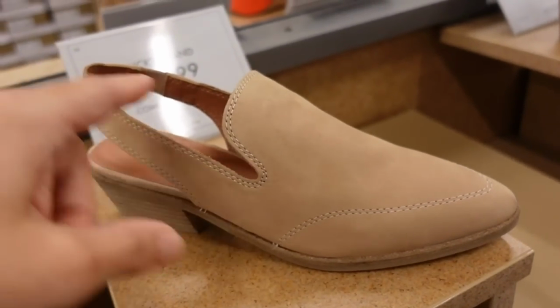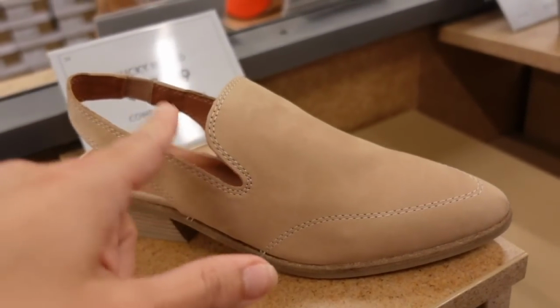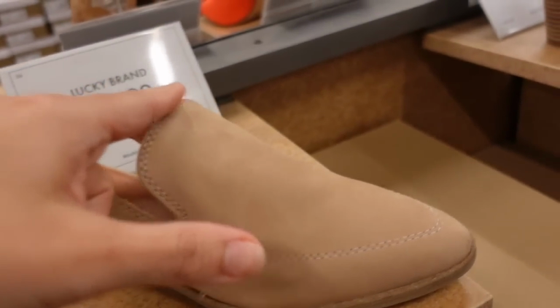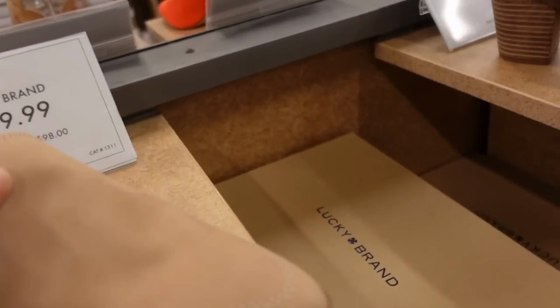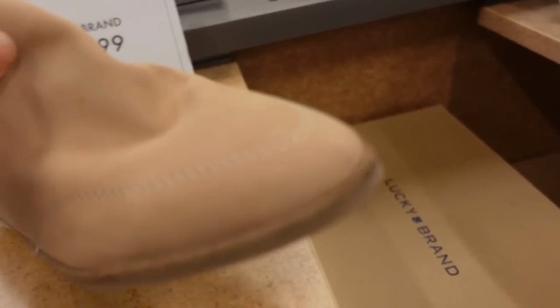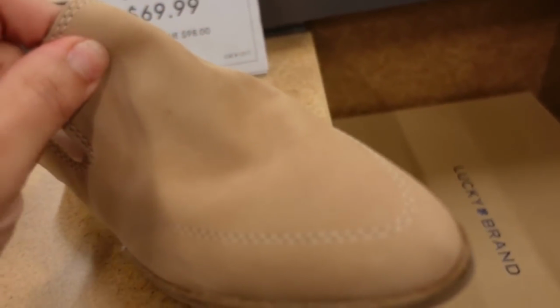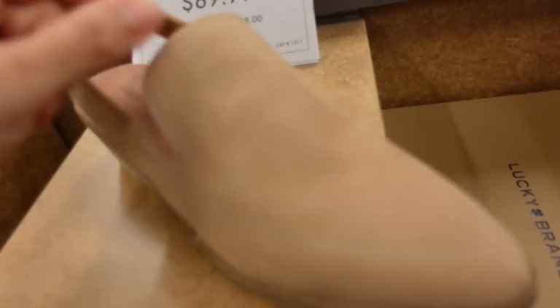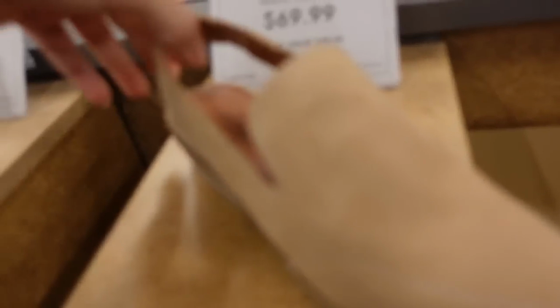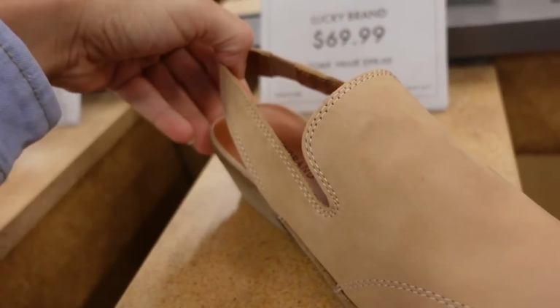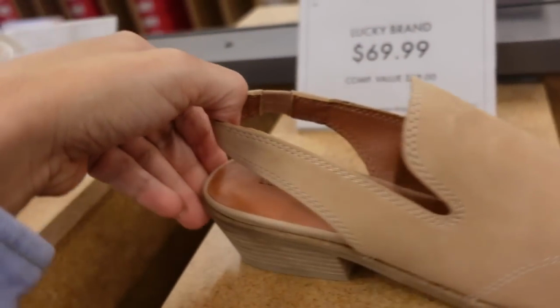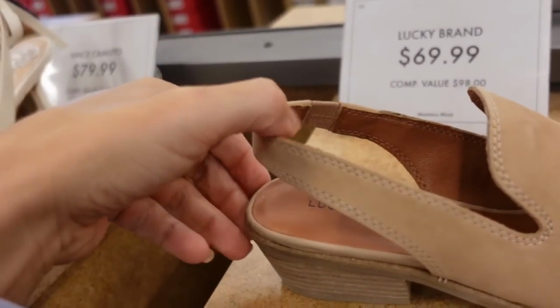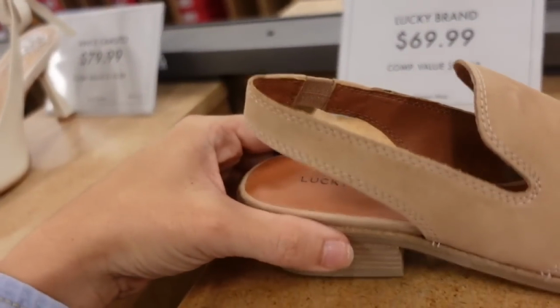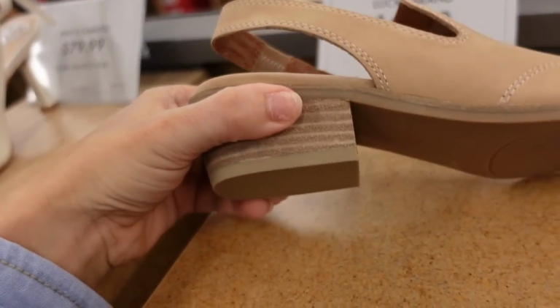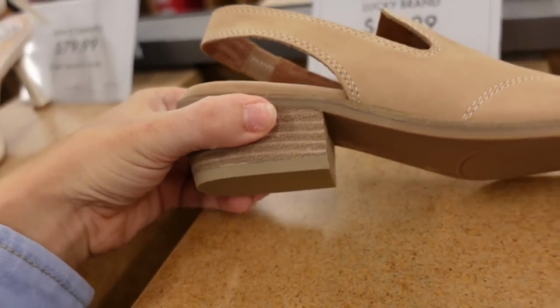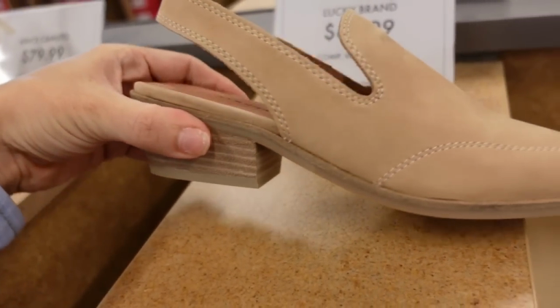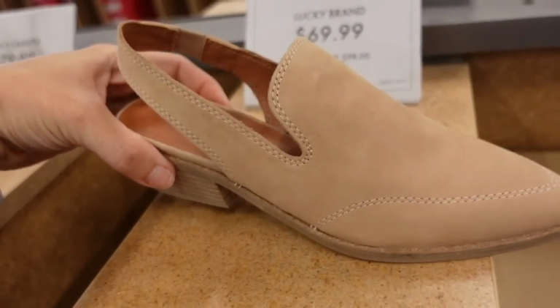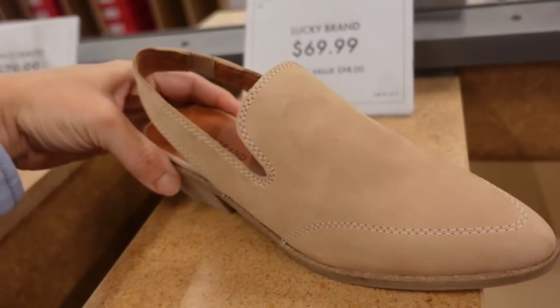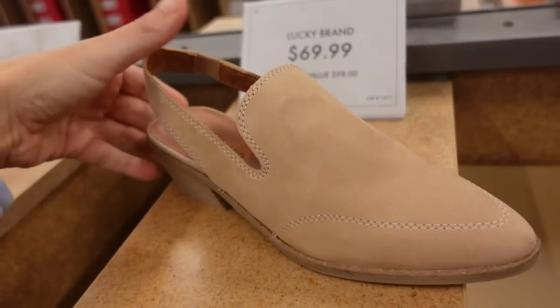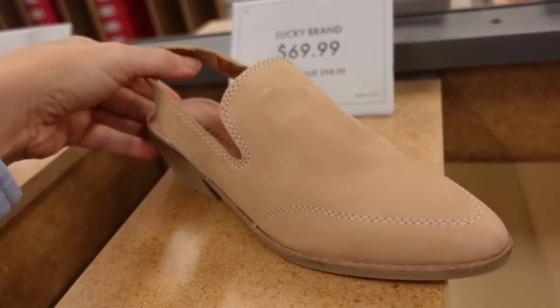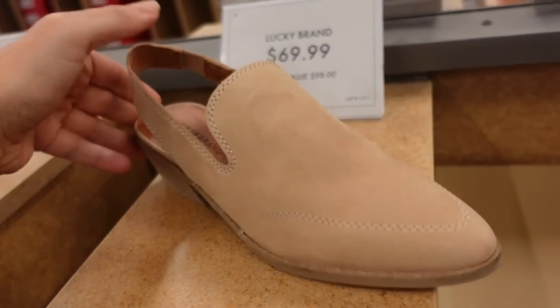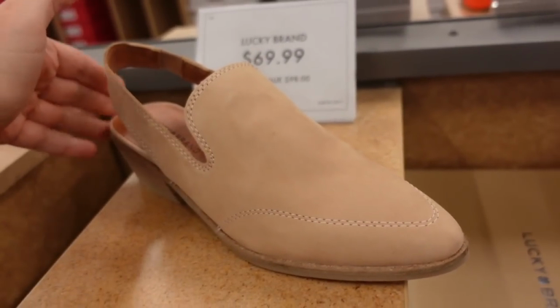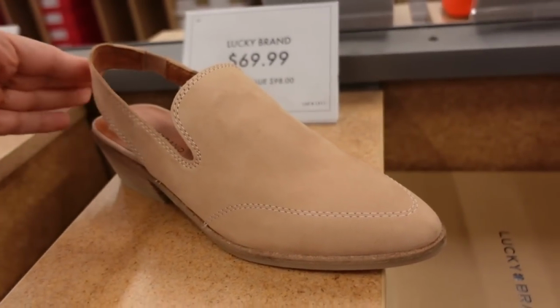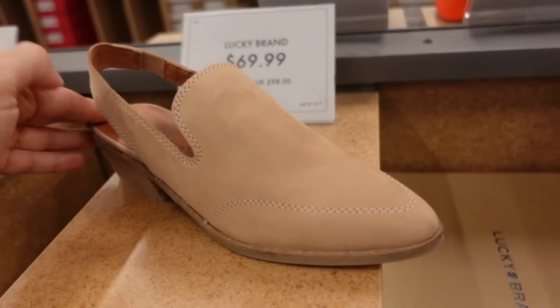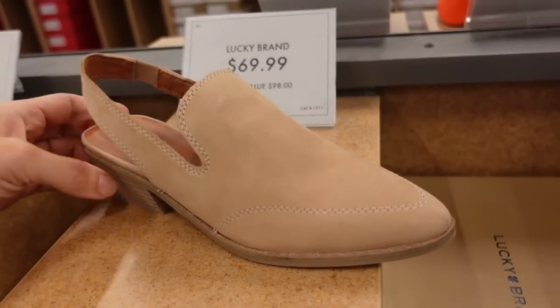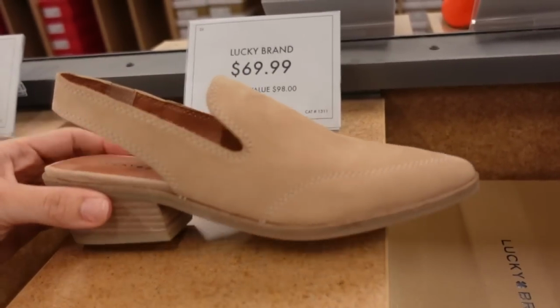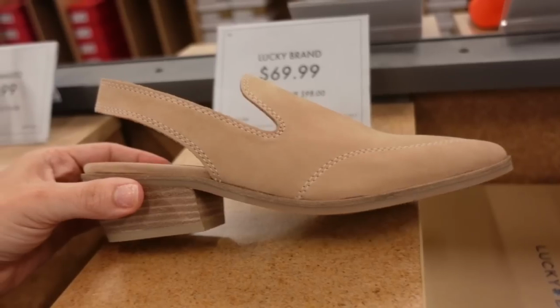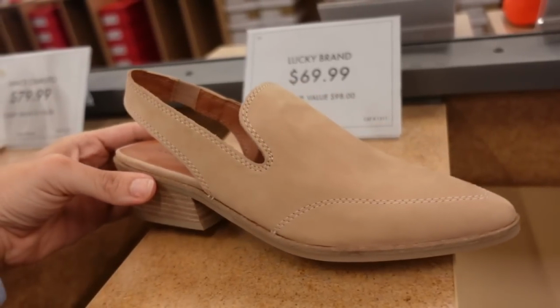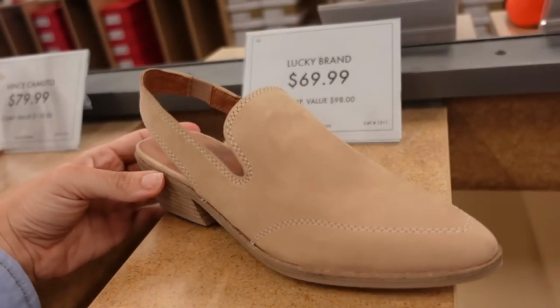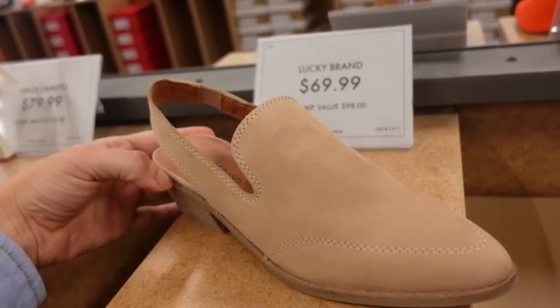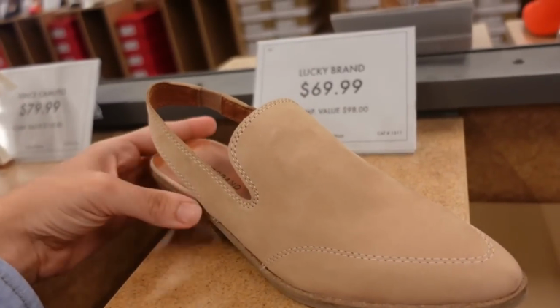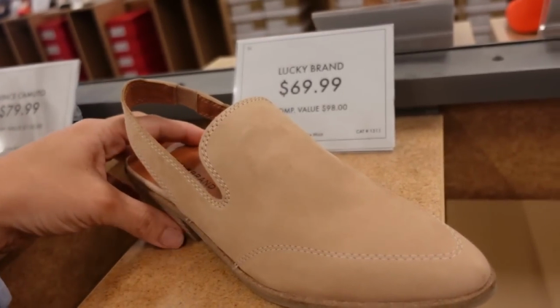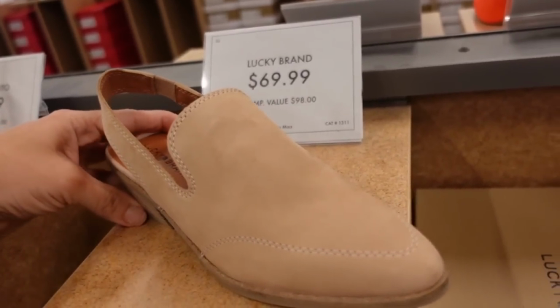I'm also seeing a slingback from Lucky. This has that loafer look, pointed toe, that elastic around the back with the chunkier heel — not too high, also a really good transition shoe, and also $69.99.